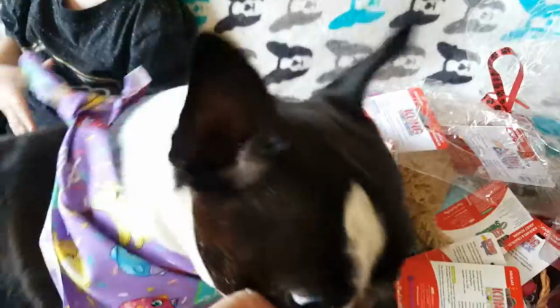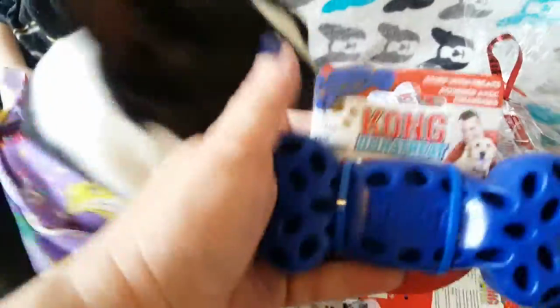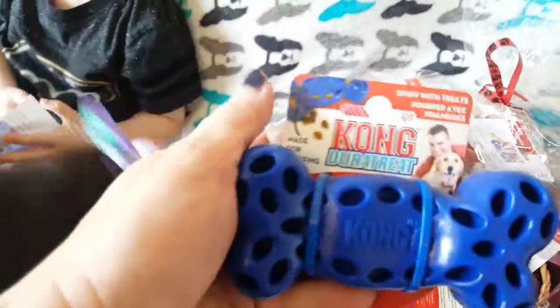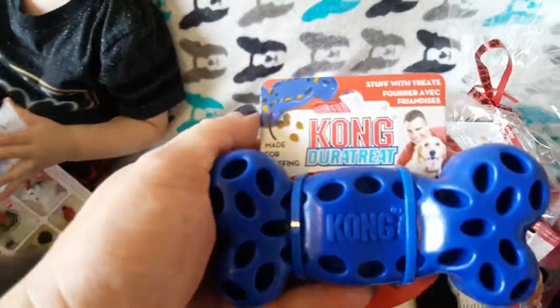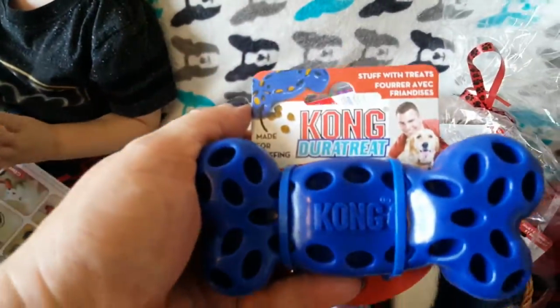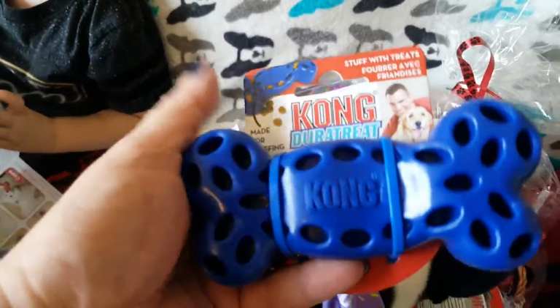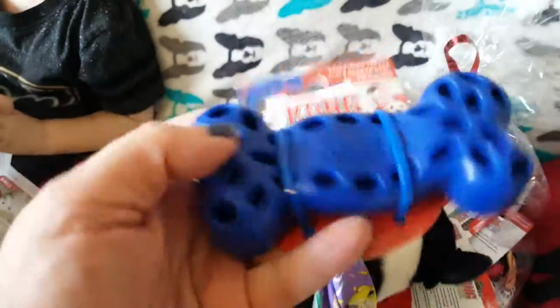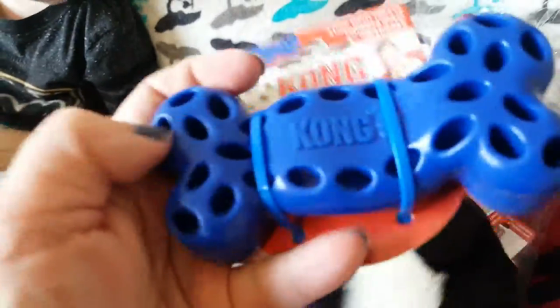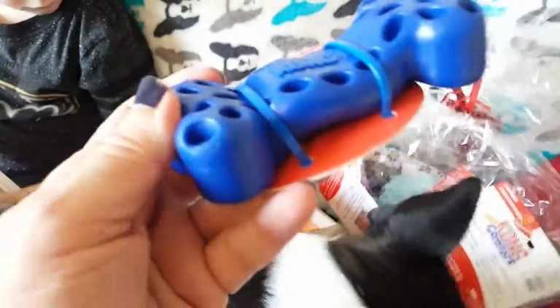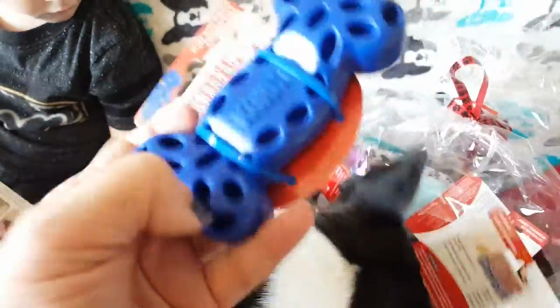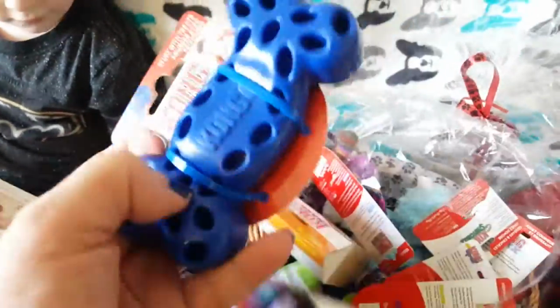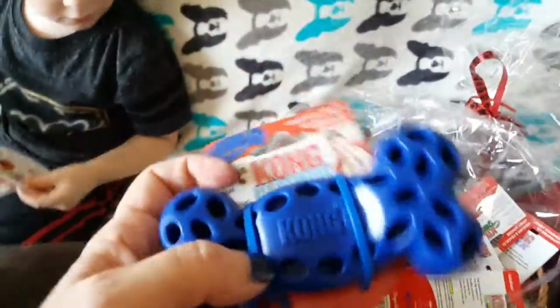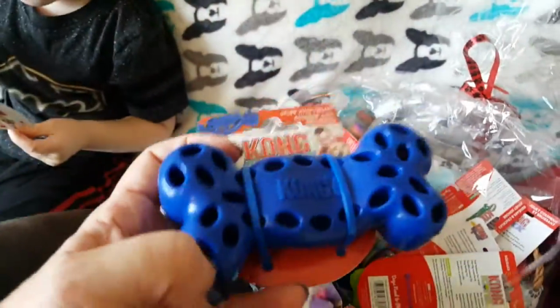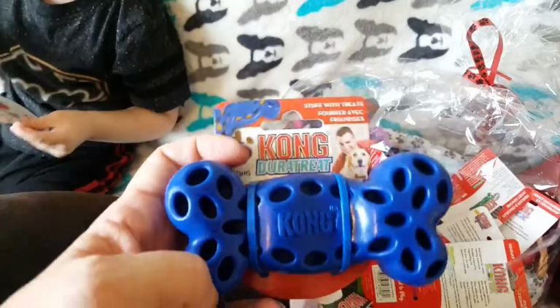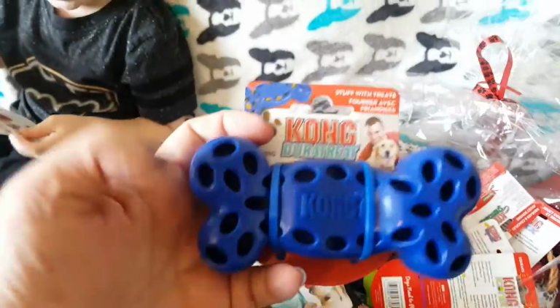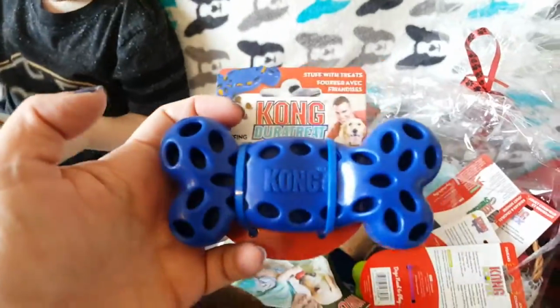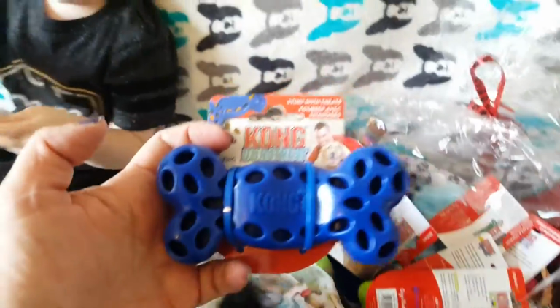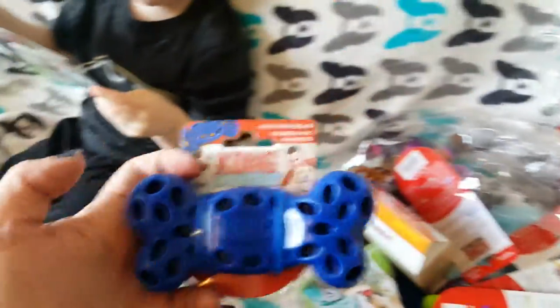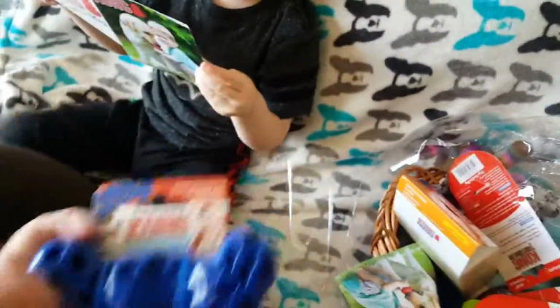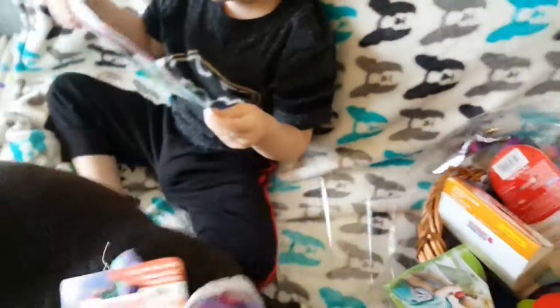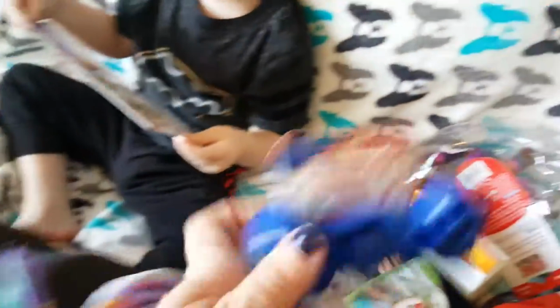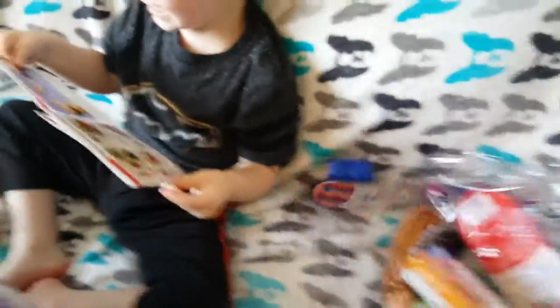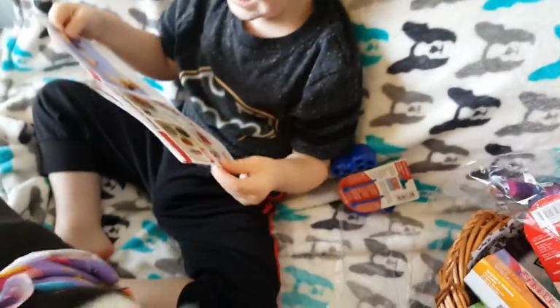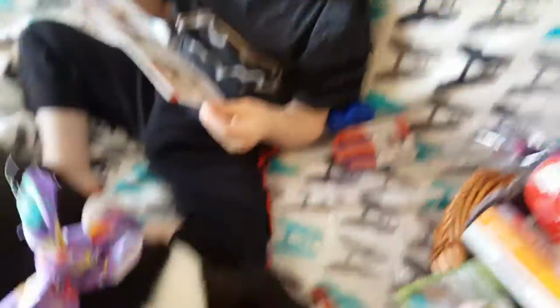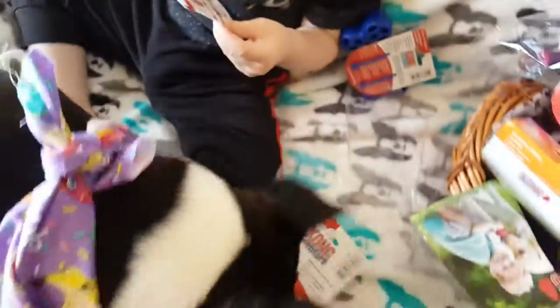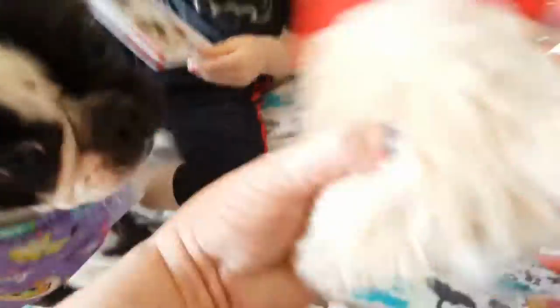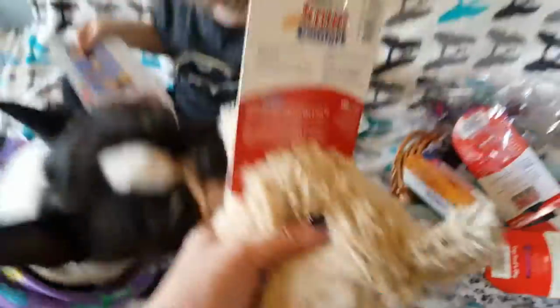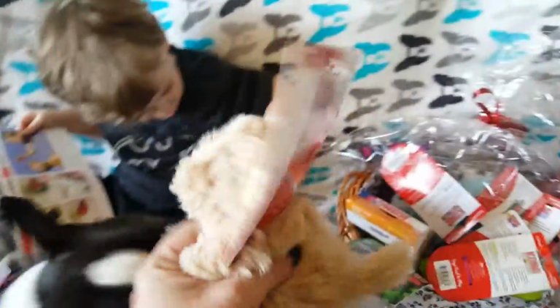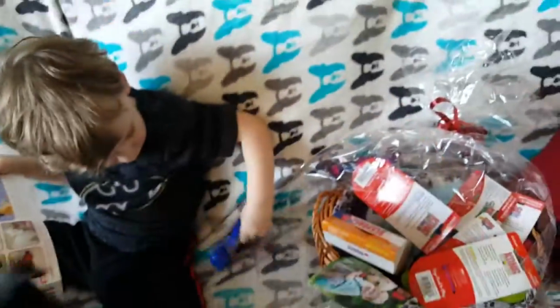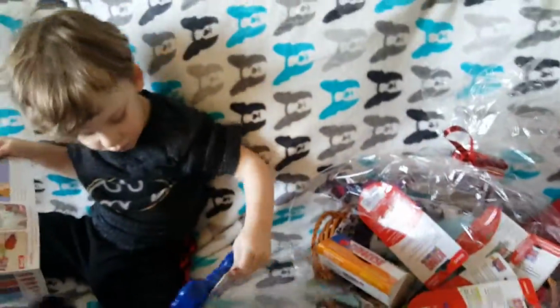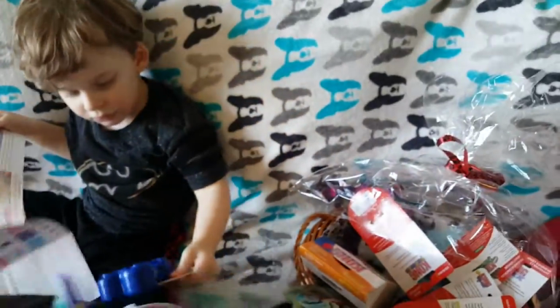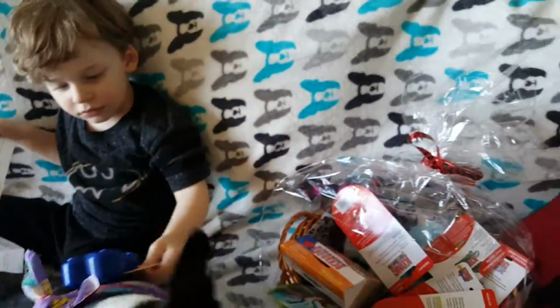This looks pretty yummy — the Kong Dura Treat. It's kind of hard and it's got some little holes in it to put that peanut butter in.